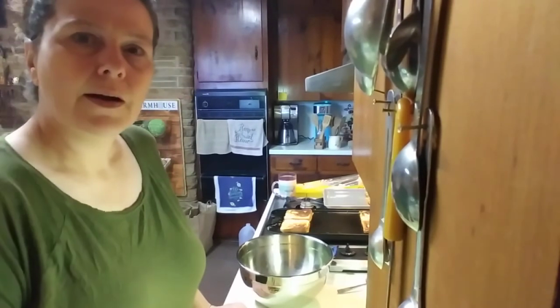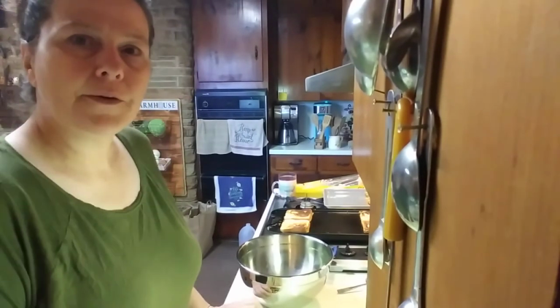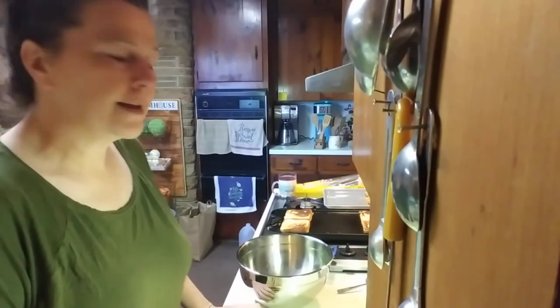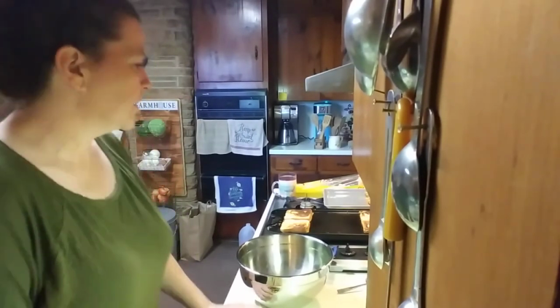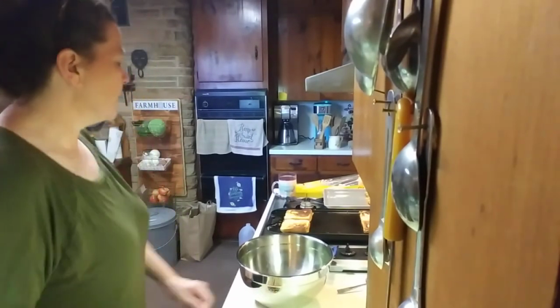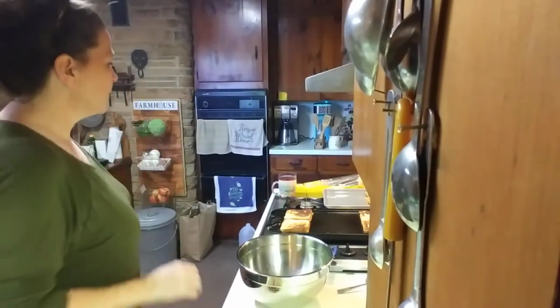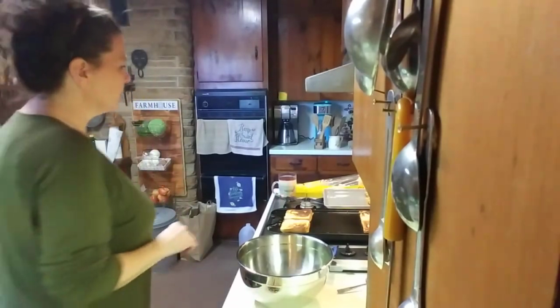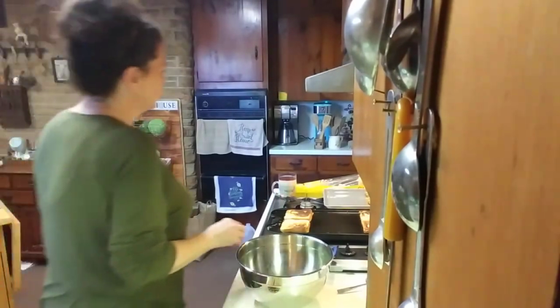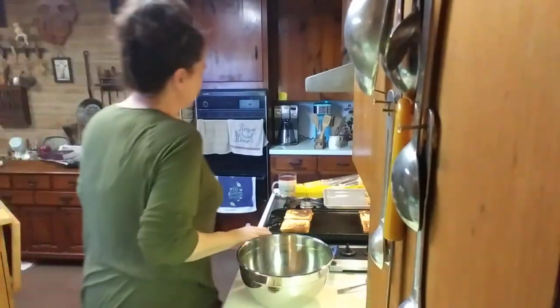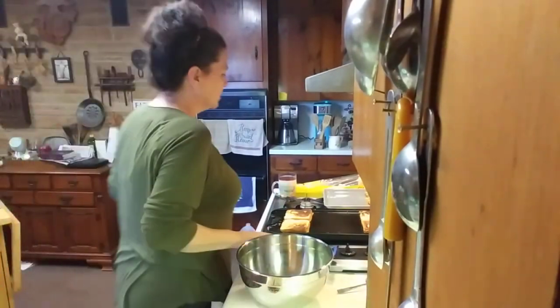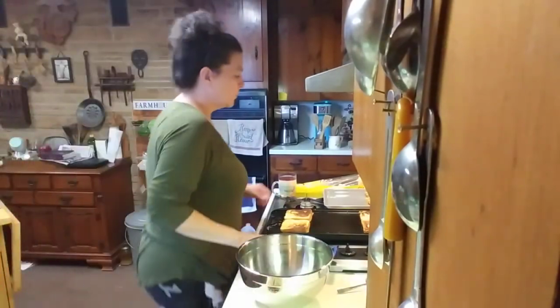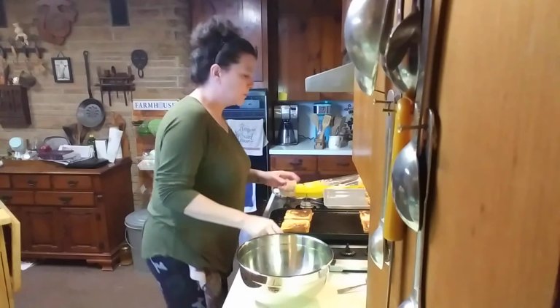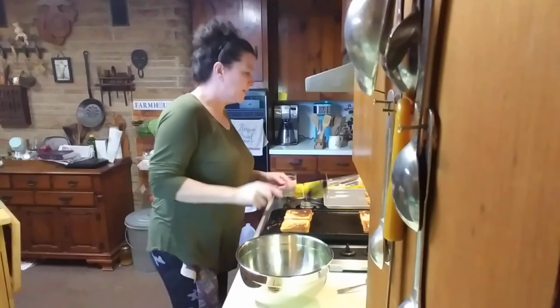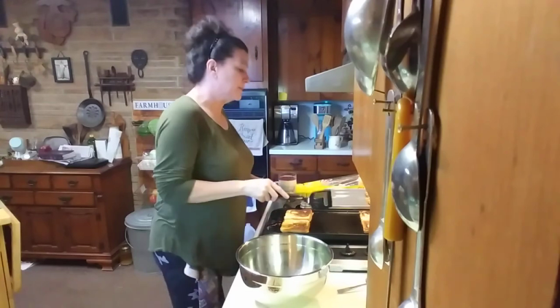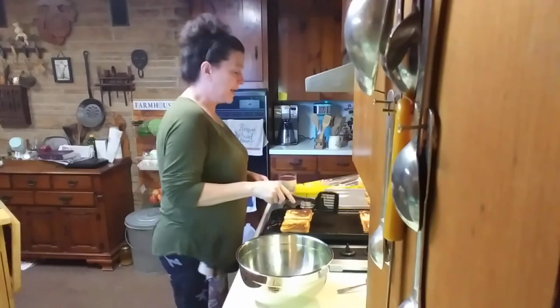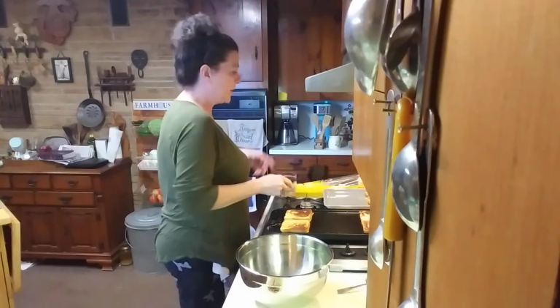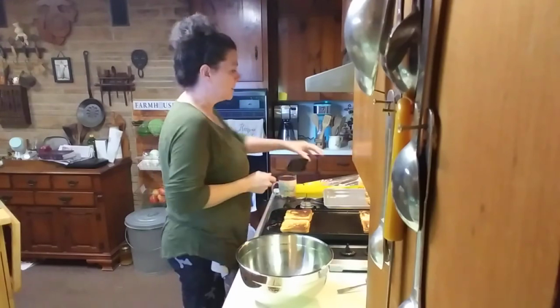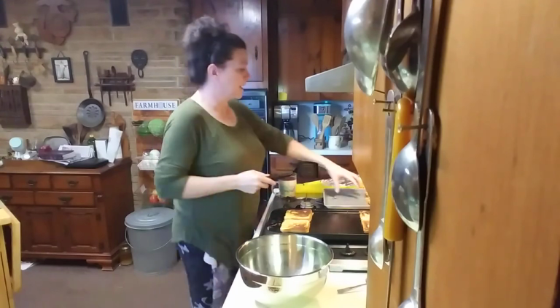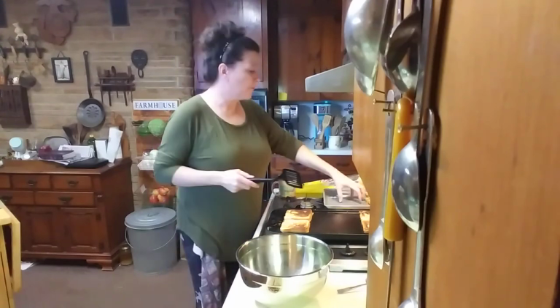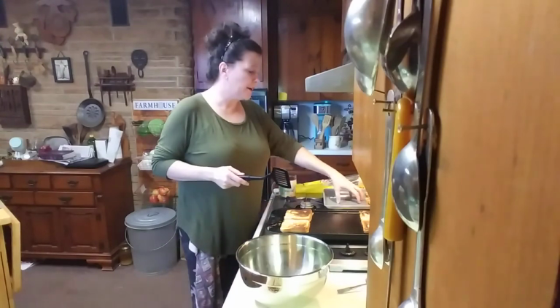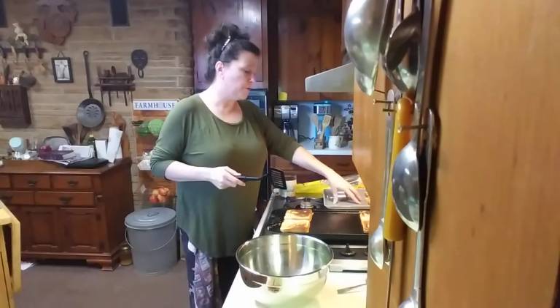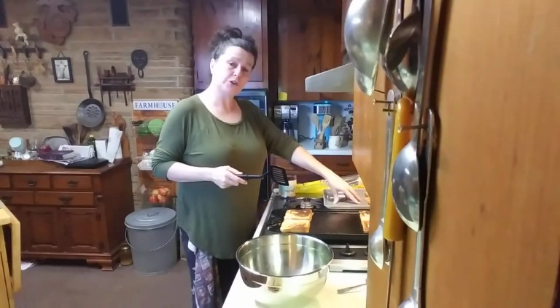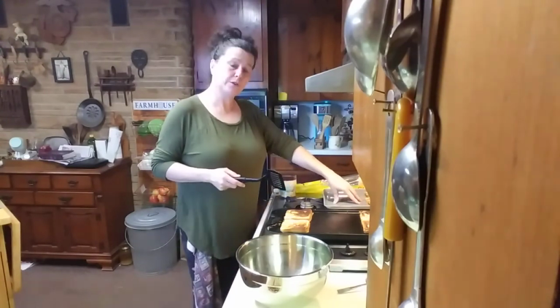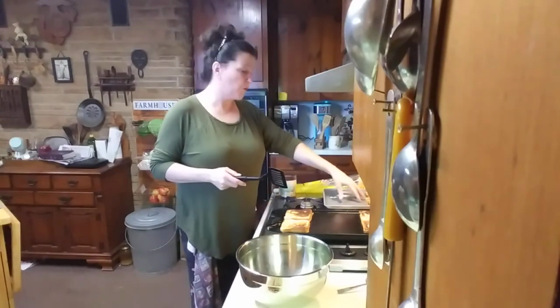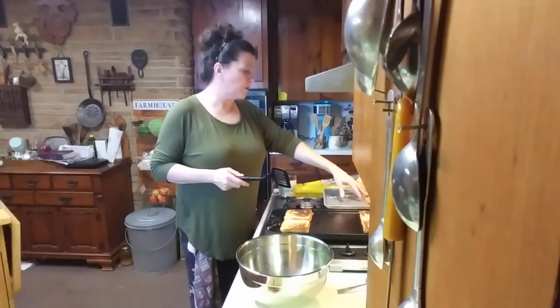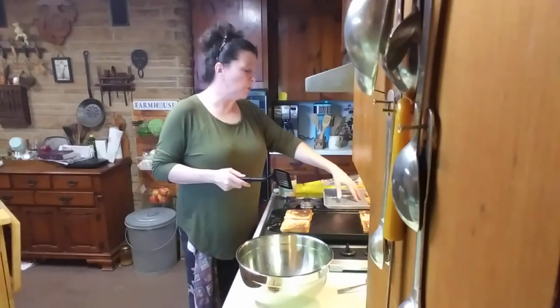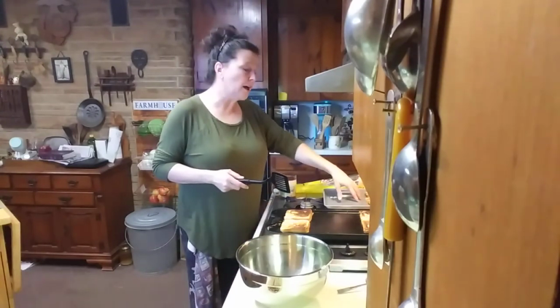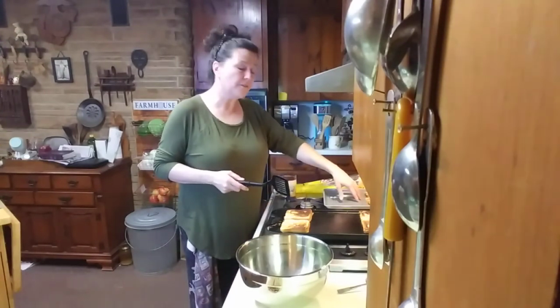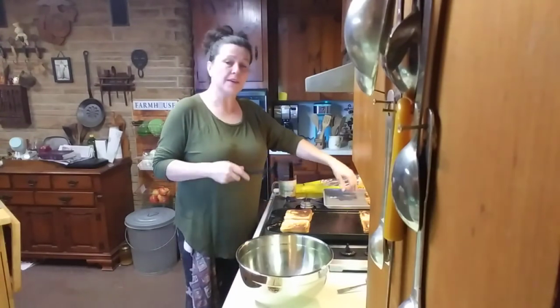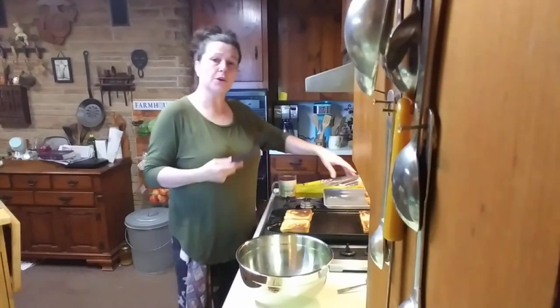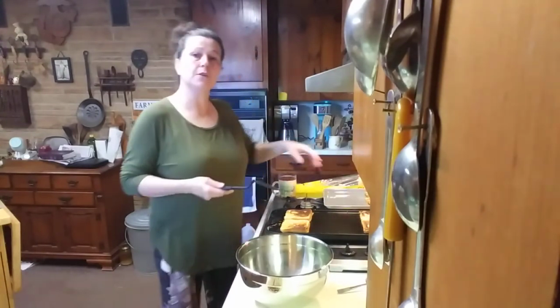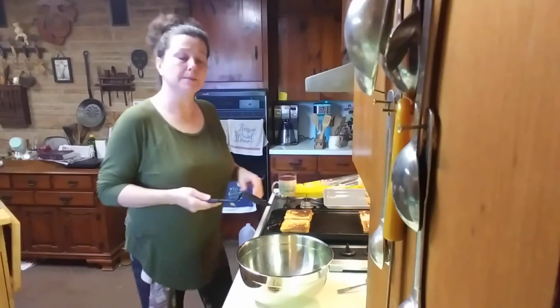Once we get these made I'm going to set them over here to cool off and then we're going to freeze them.